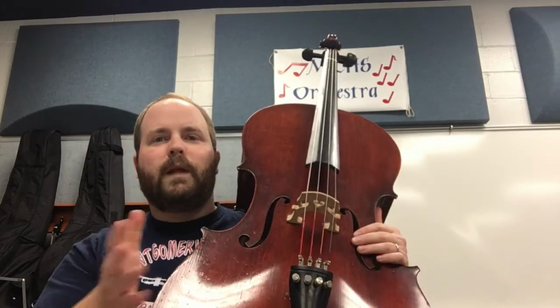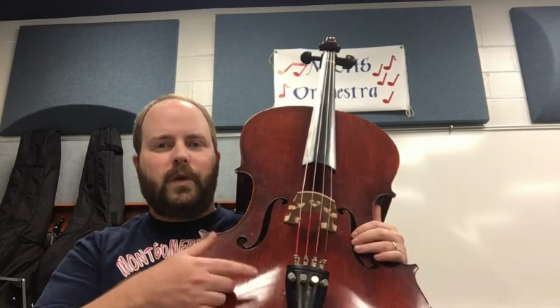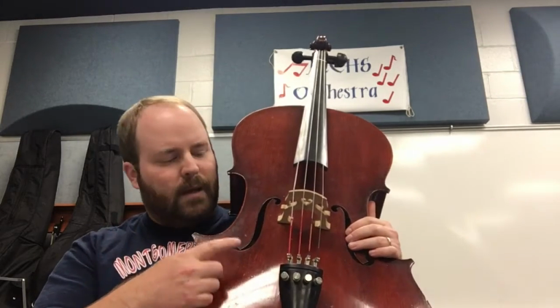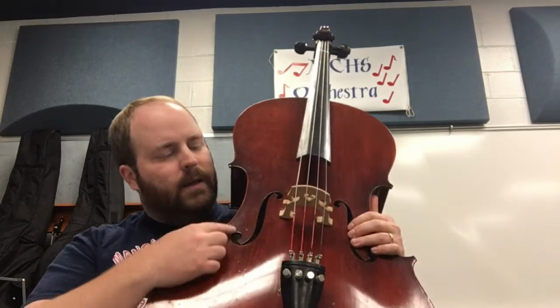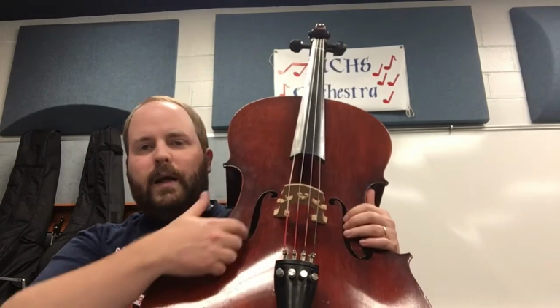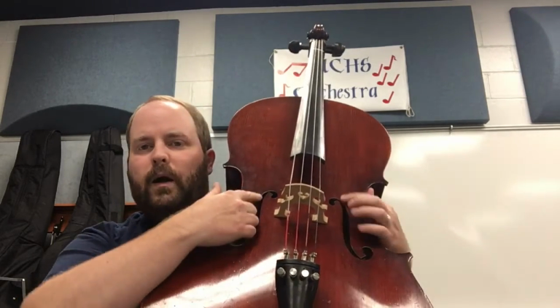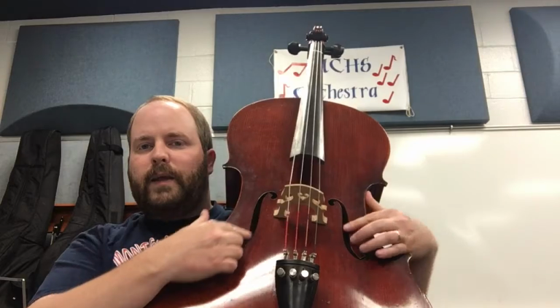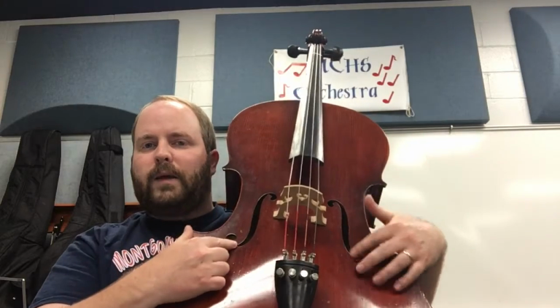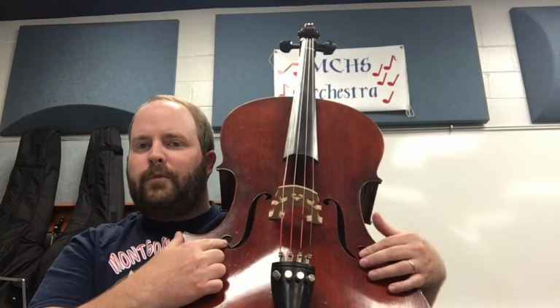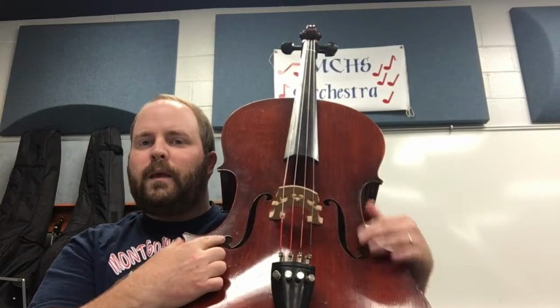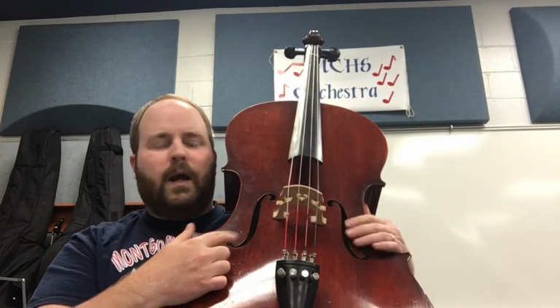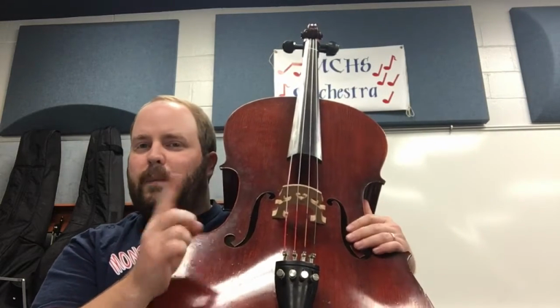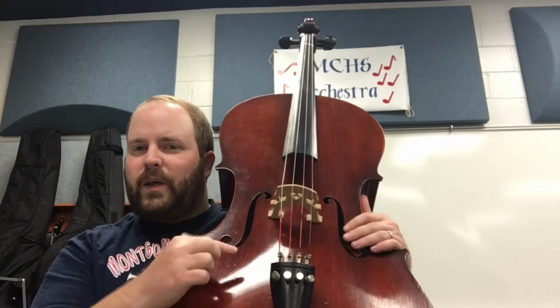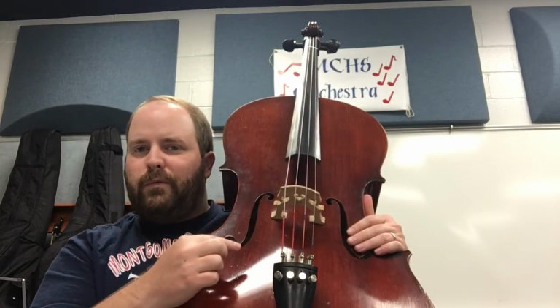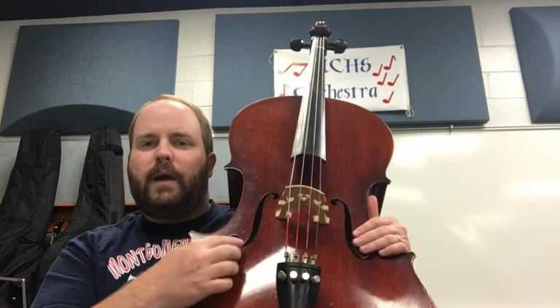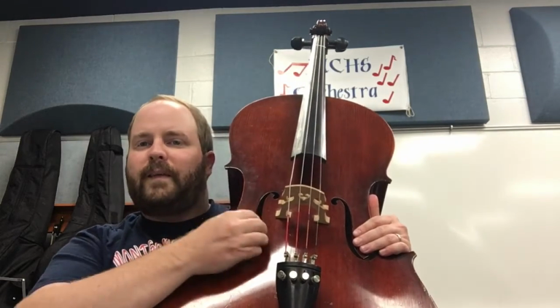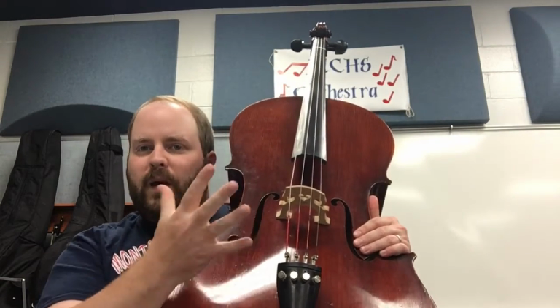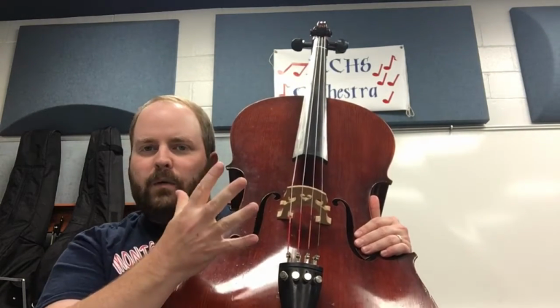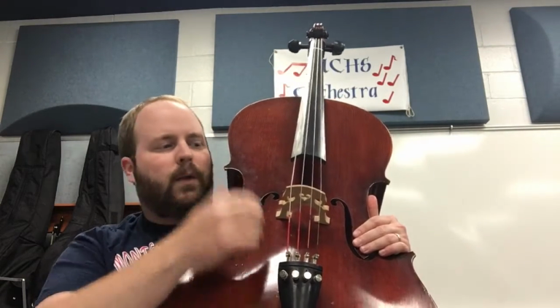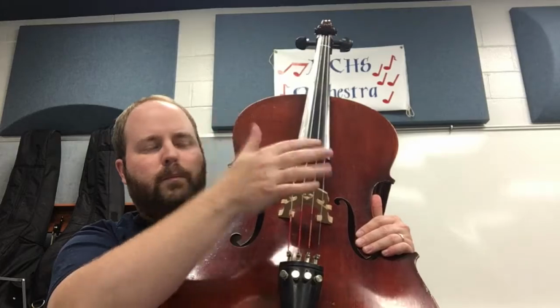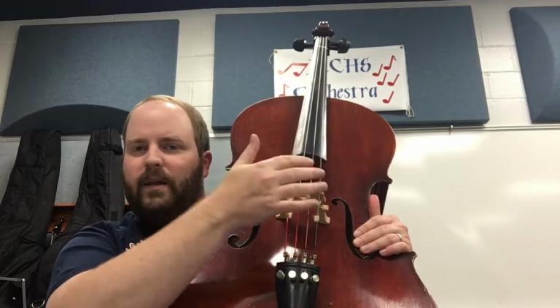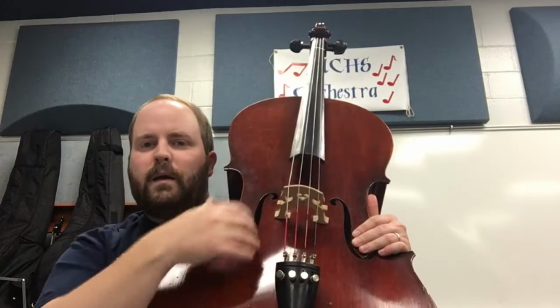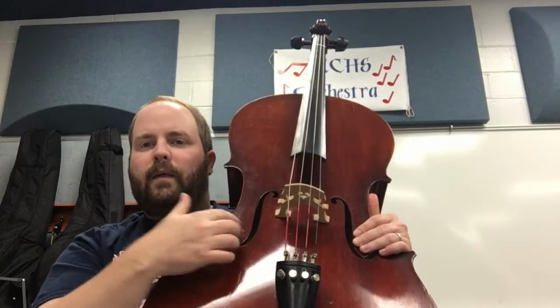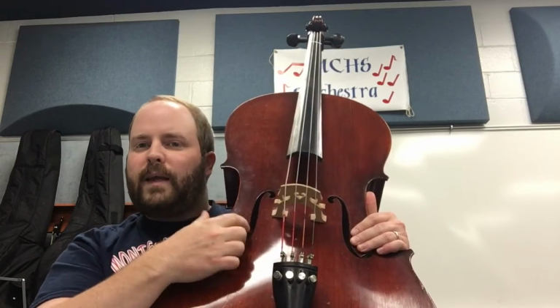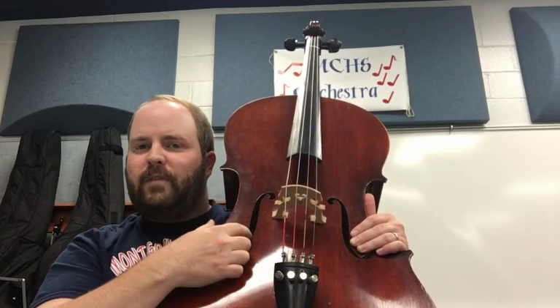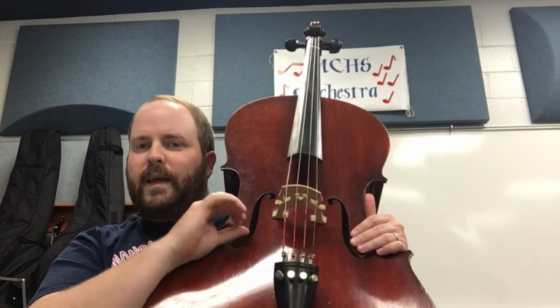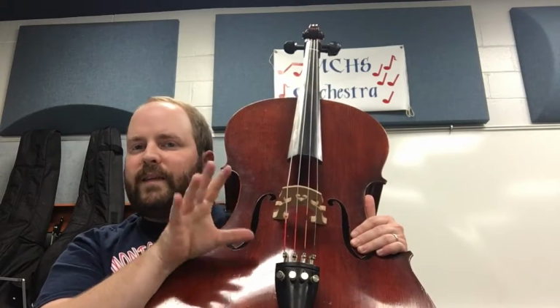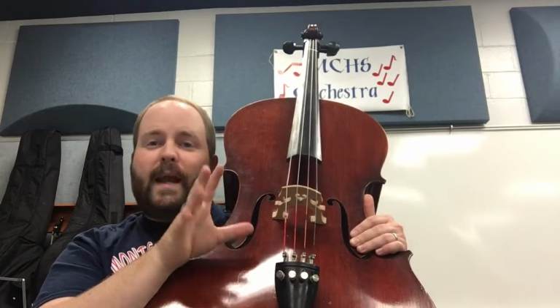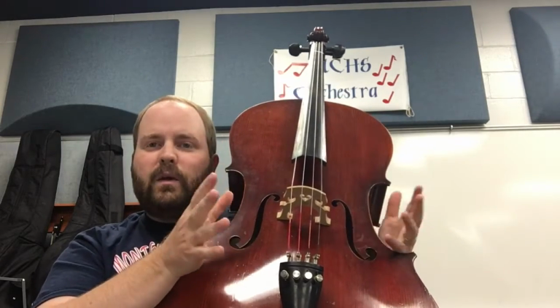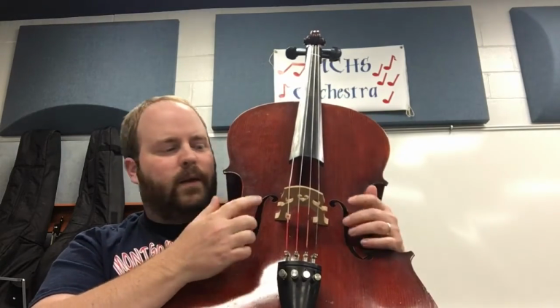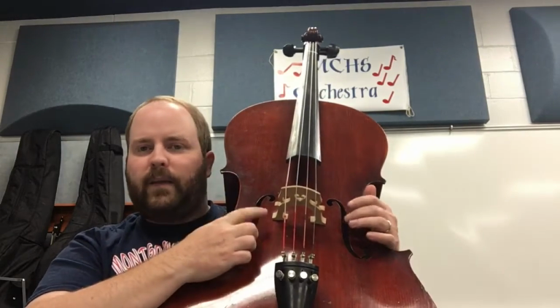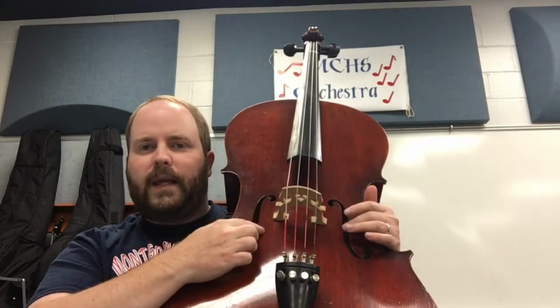The next part you have is right here on either side. These are called F-holes because they're shaped like a cursive F, and they let the sound come out. When you play an instrument, the air inside vibrates and it has to have some way to get out so you can hear it — that's how the sound gets out.